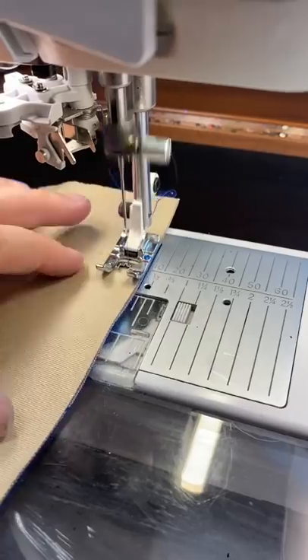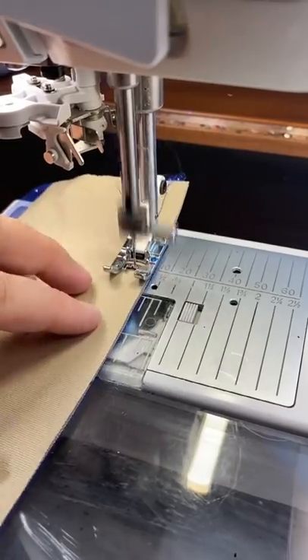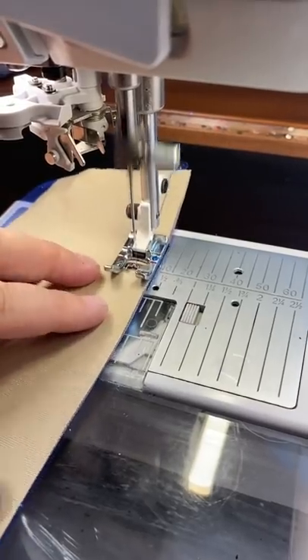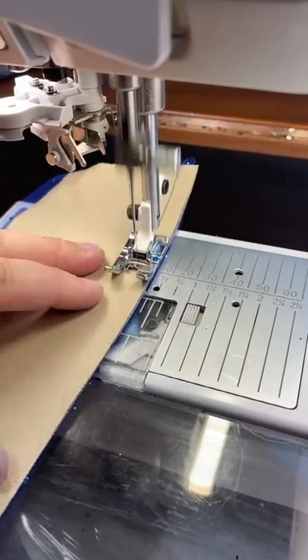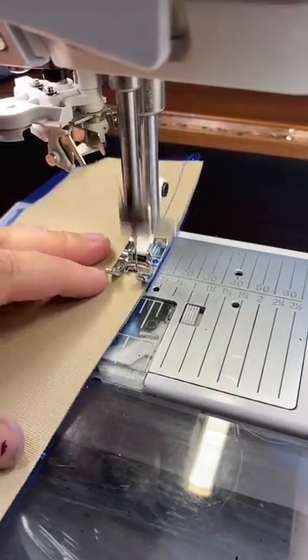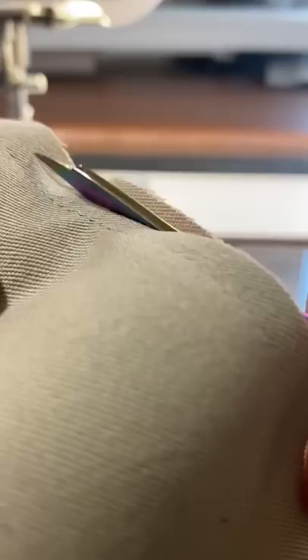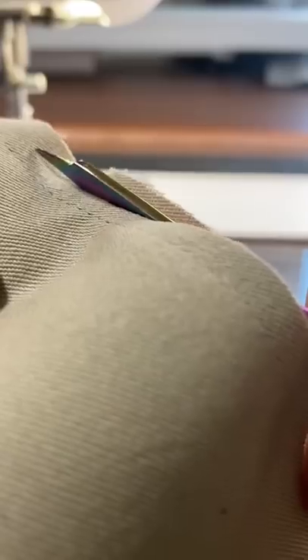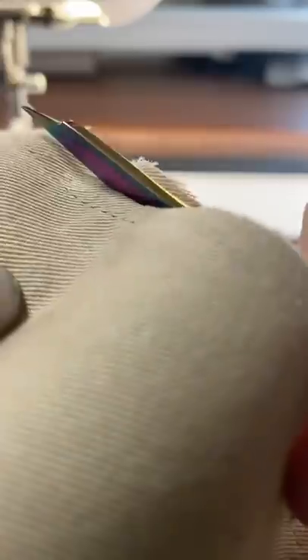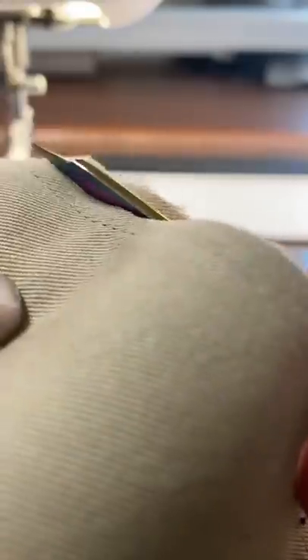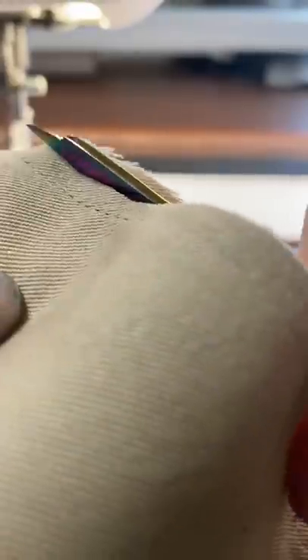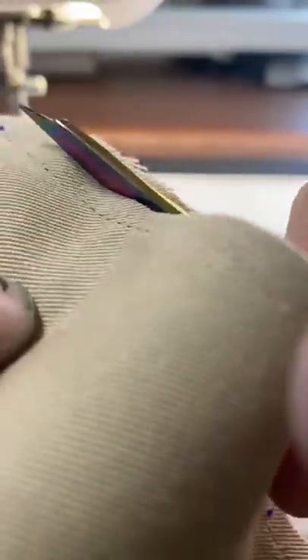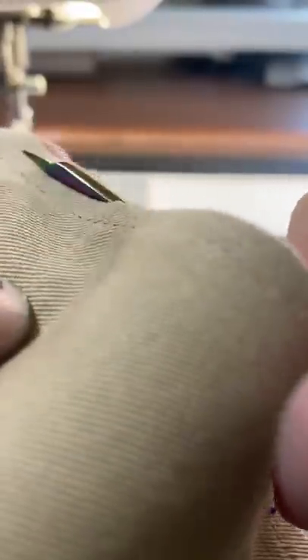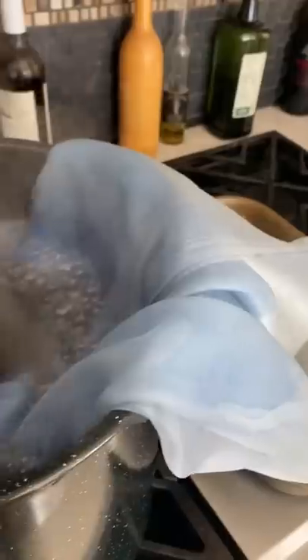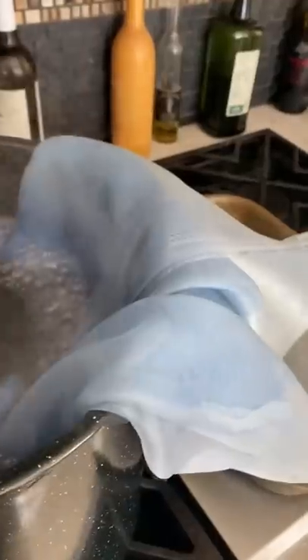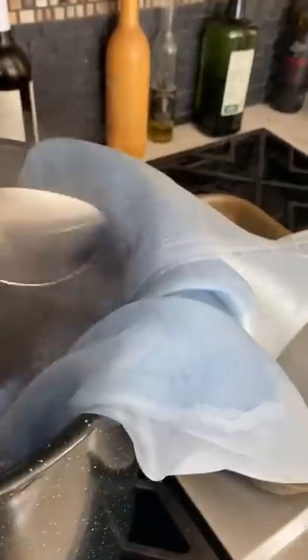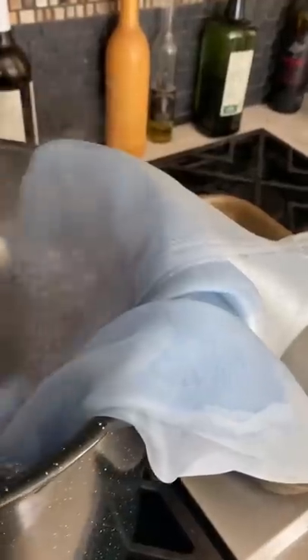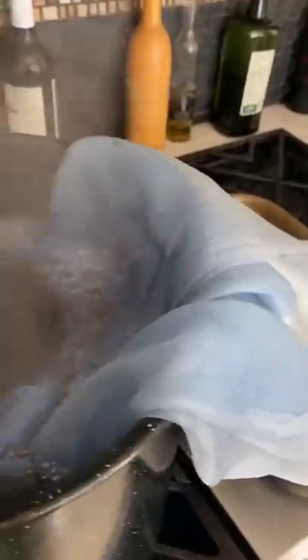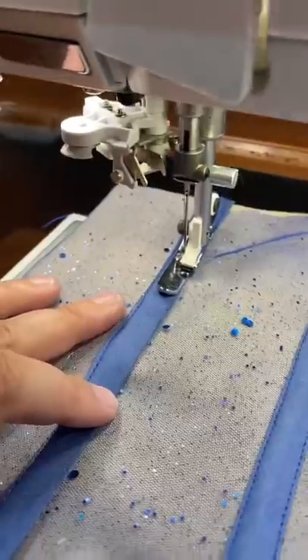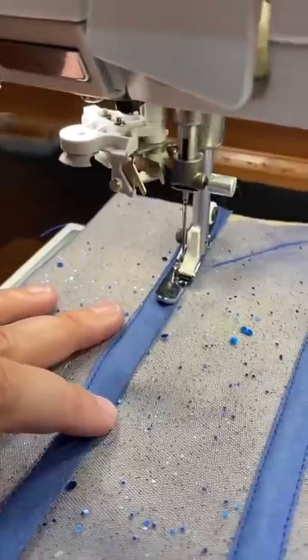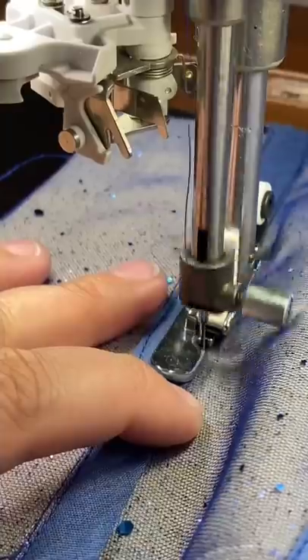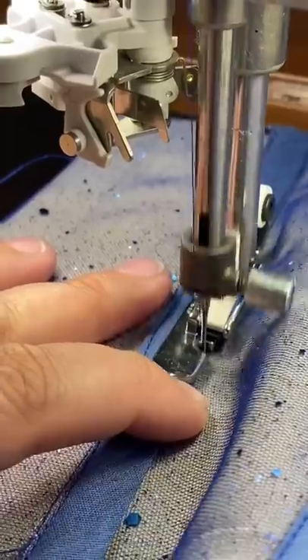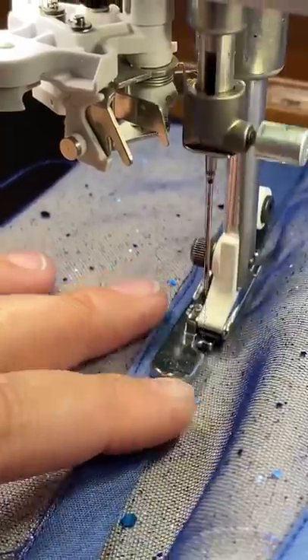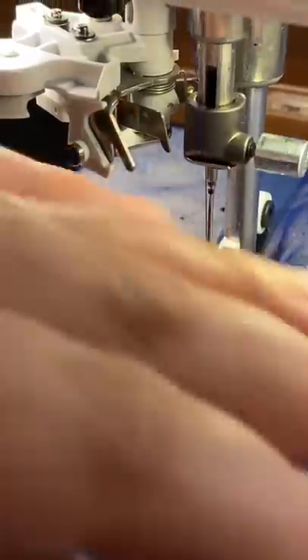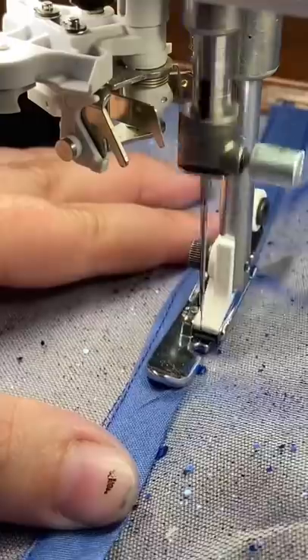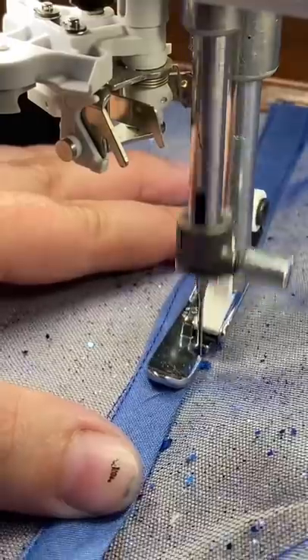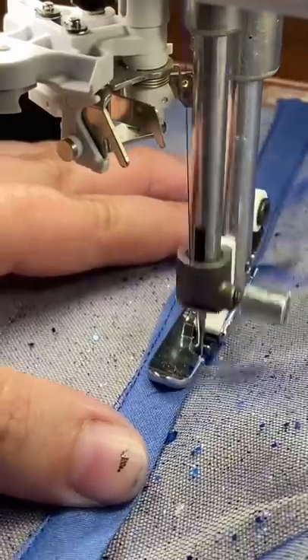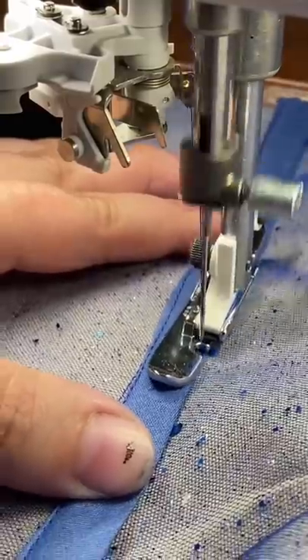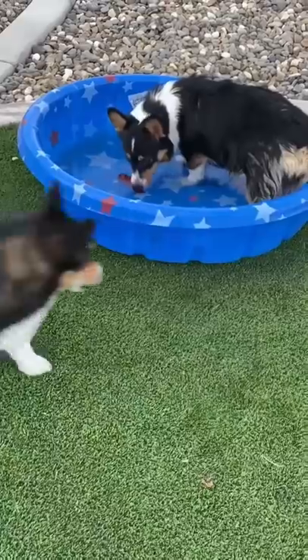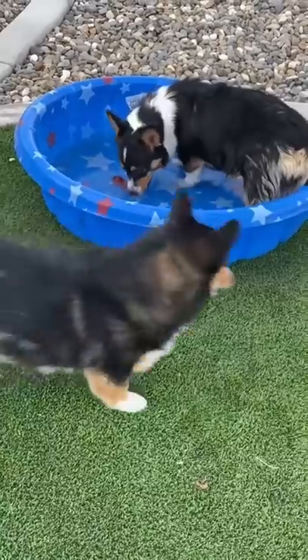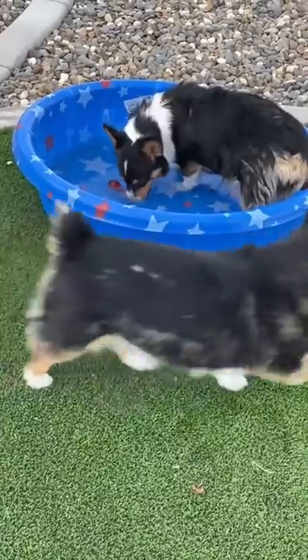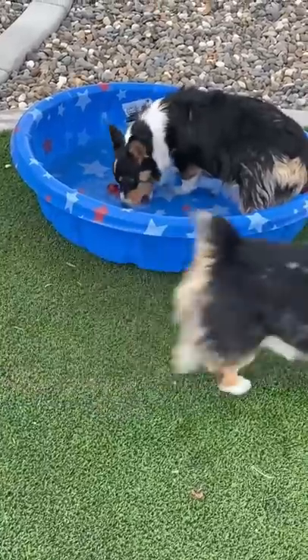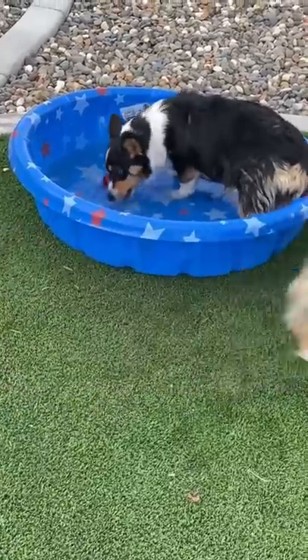So today we're going to start working on the bodice. Now because I liked the ombre on the skirt so much, I decided to do the ombre on the bodice as well, by hand dyeing all the bias tape for the boning channels. And then of course, we had our corgi break.